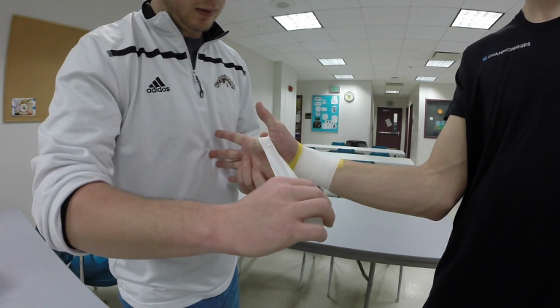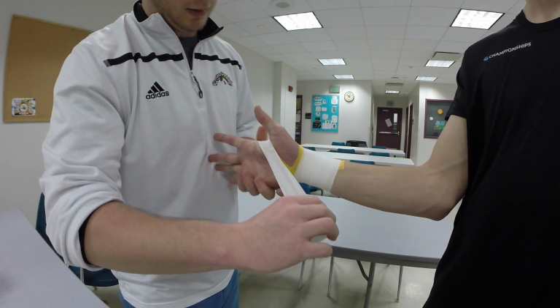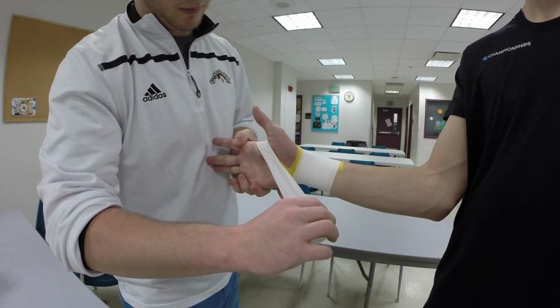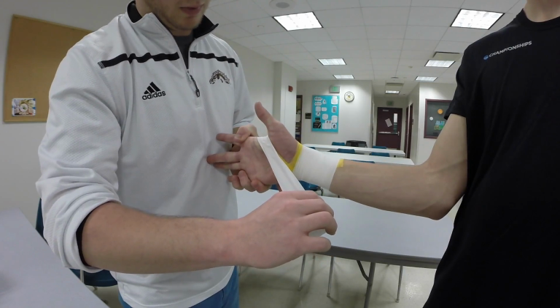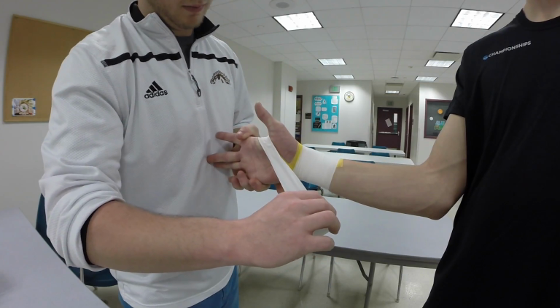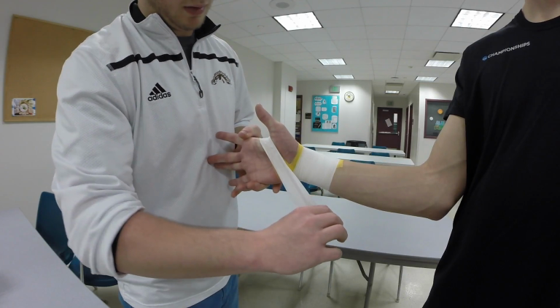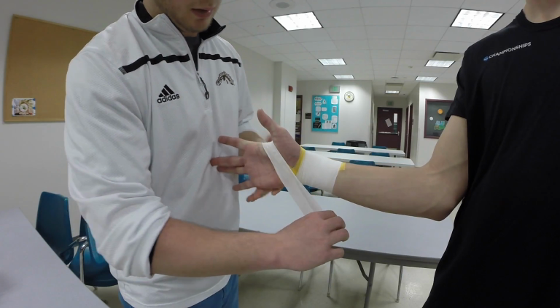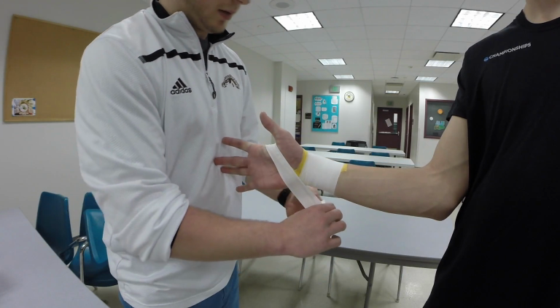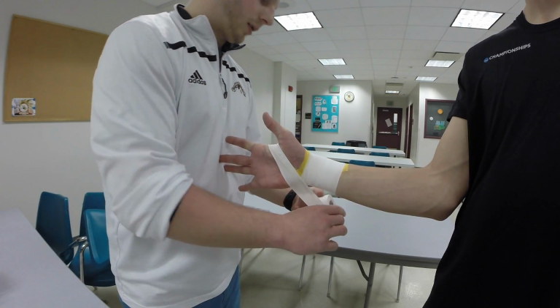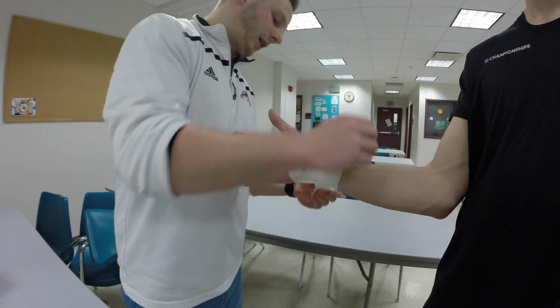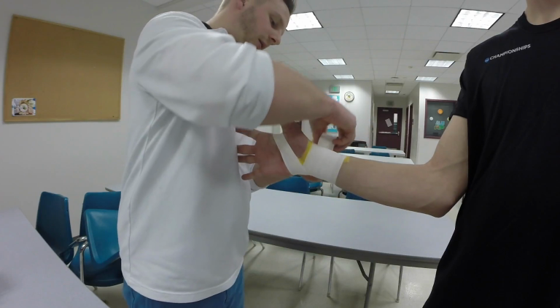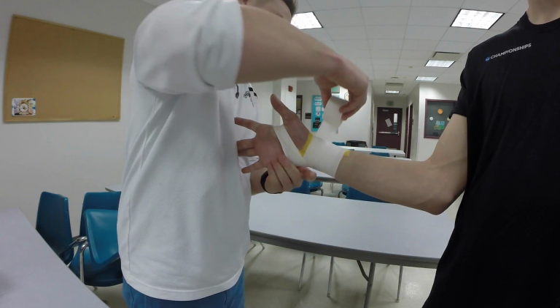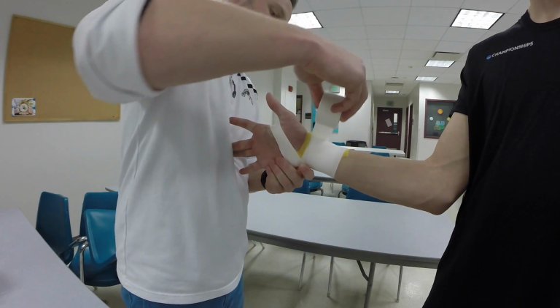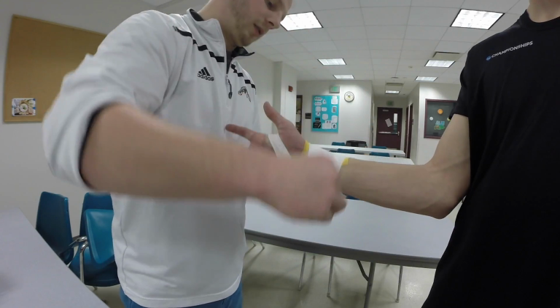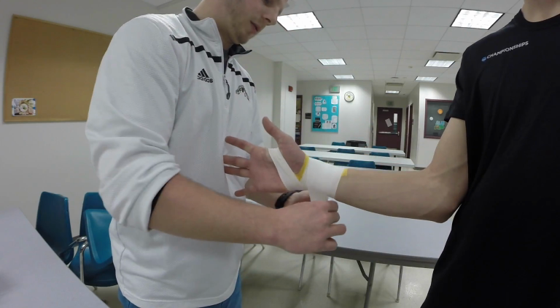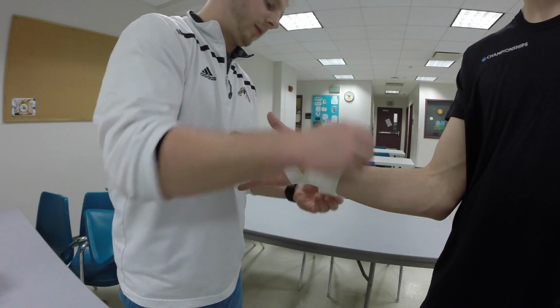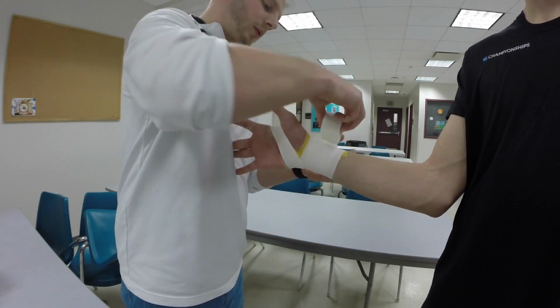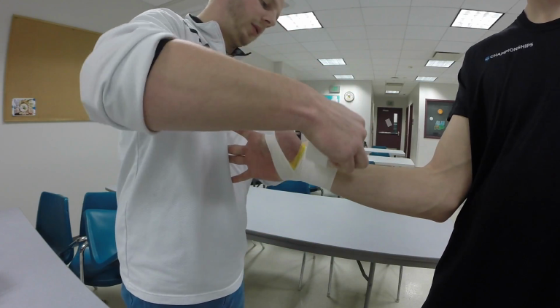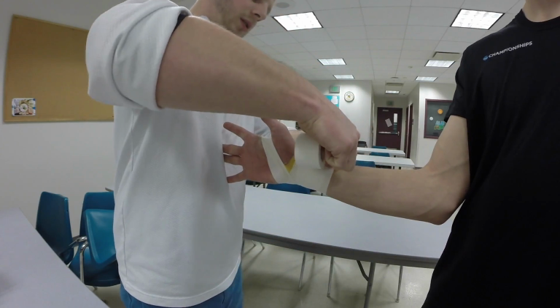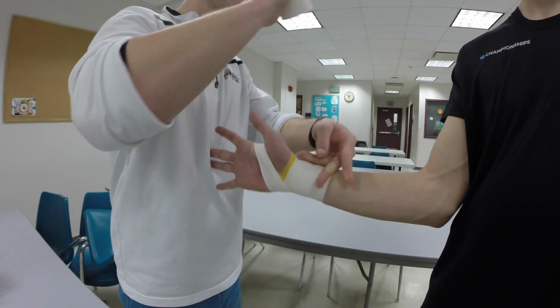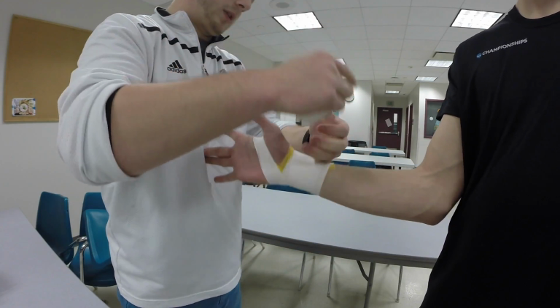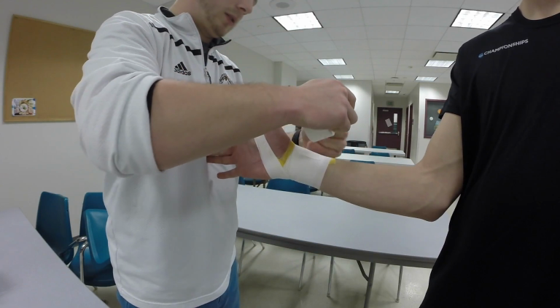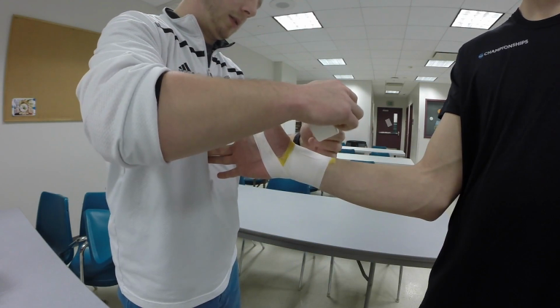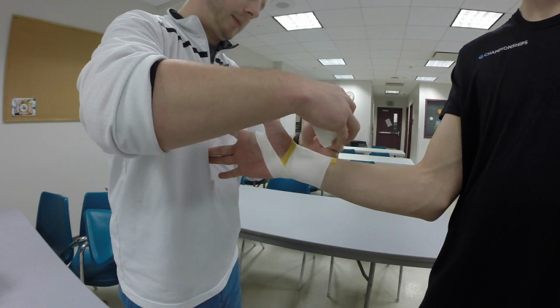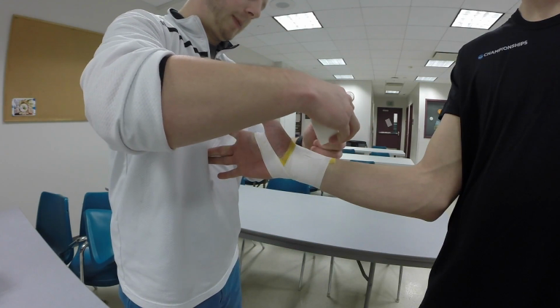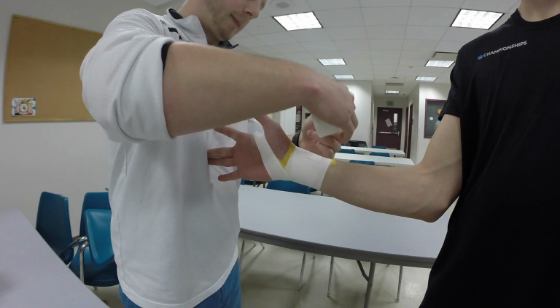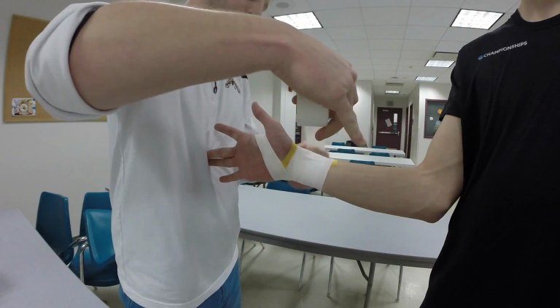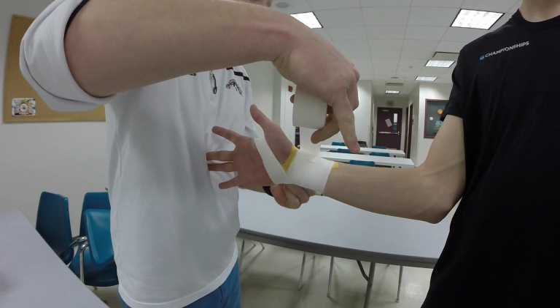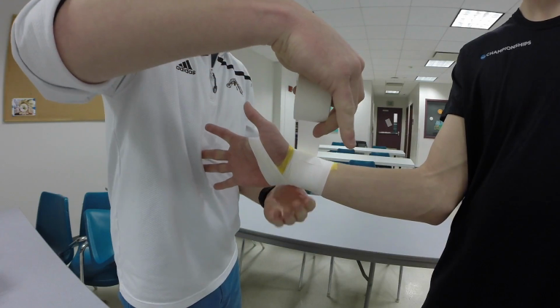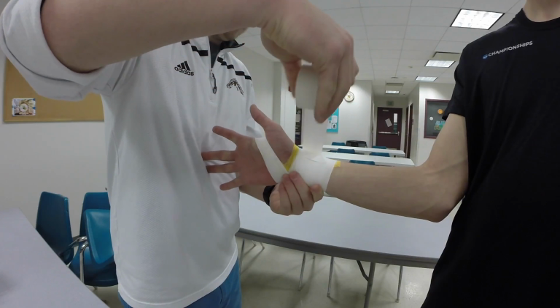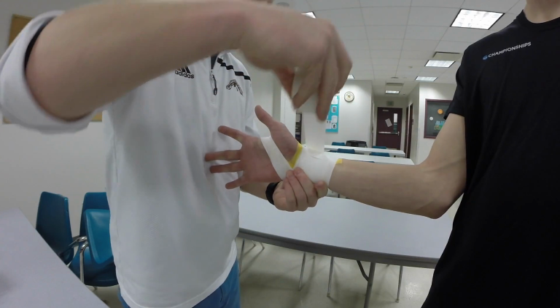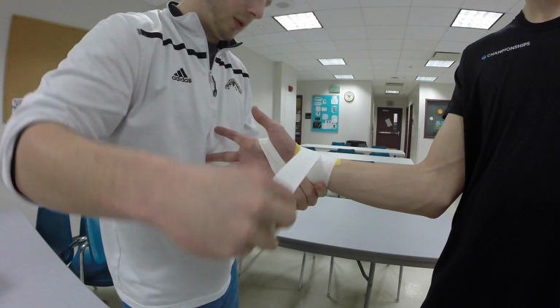This hand position is exactly what we need. Back around the wrist — one rotation, one more.